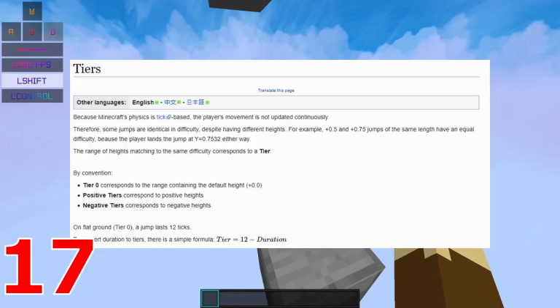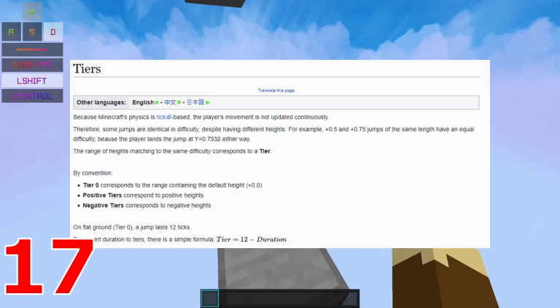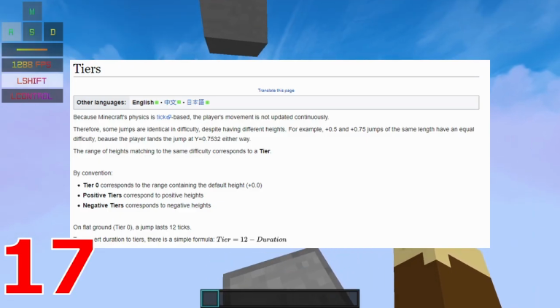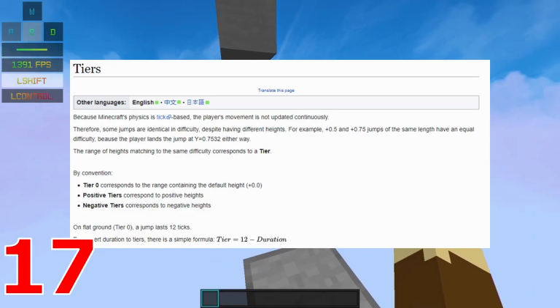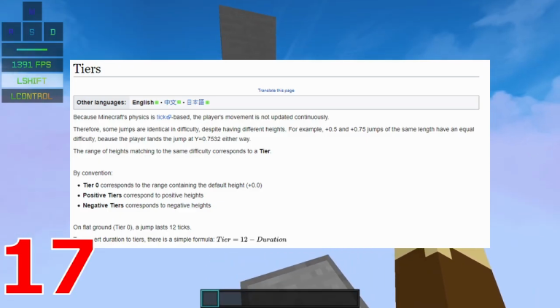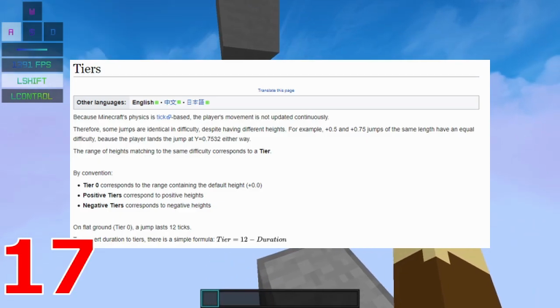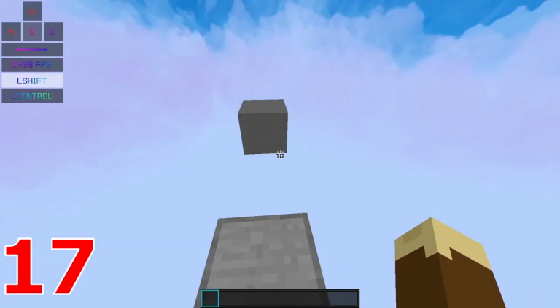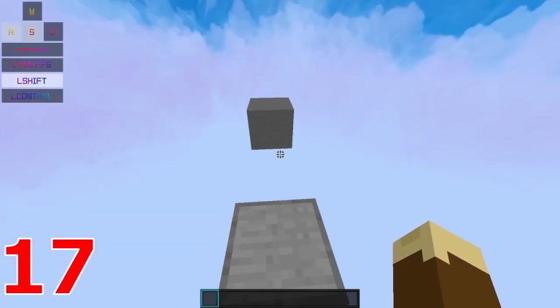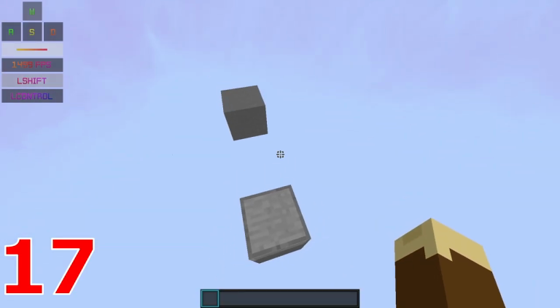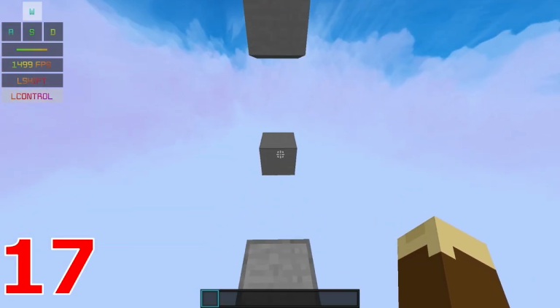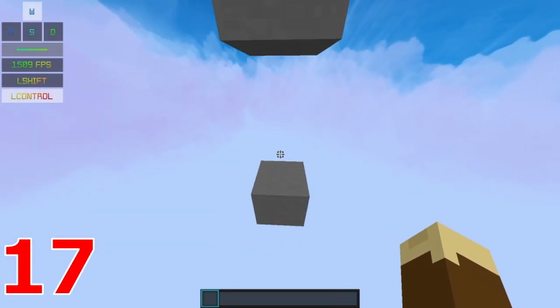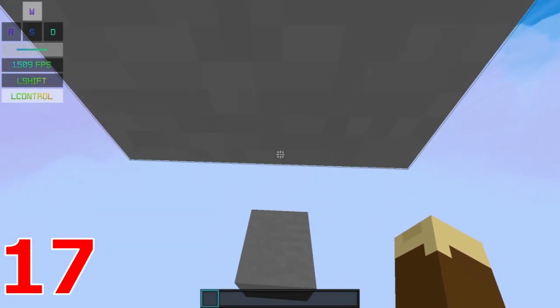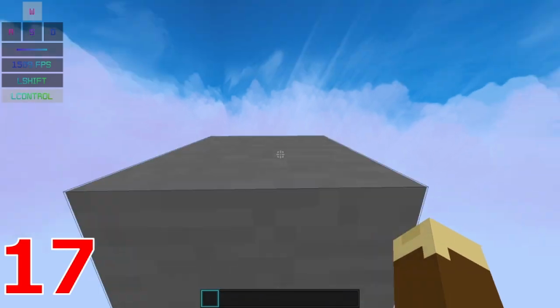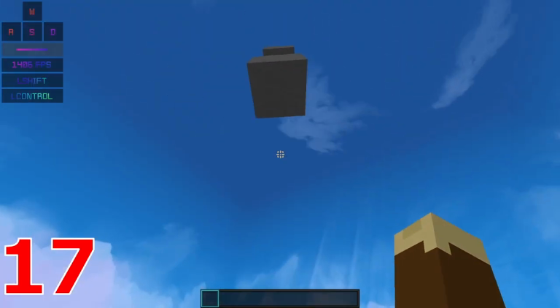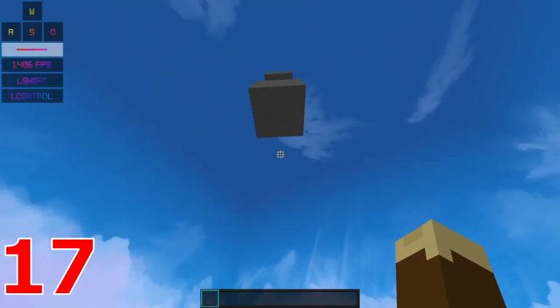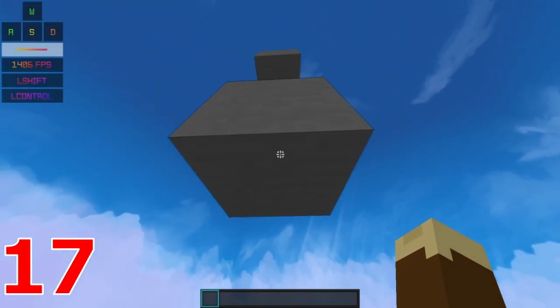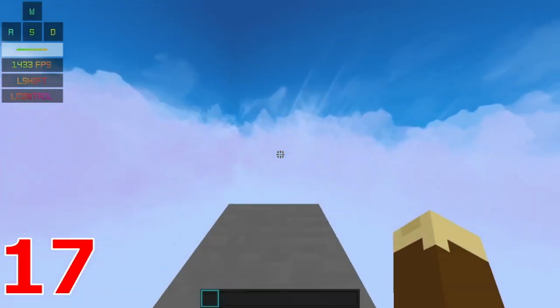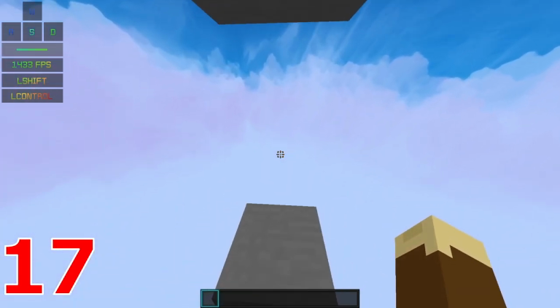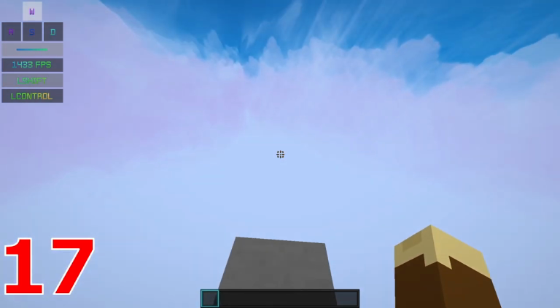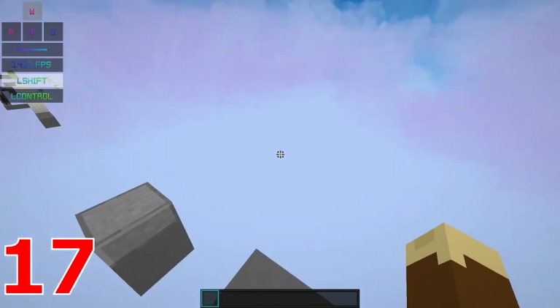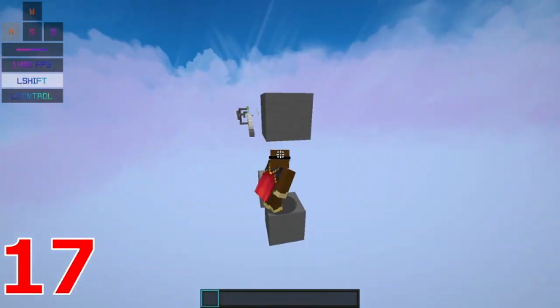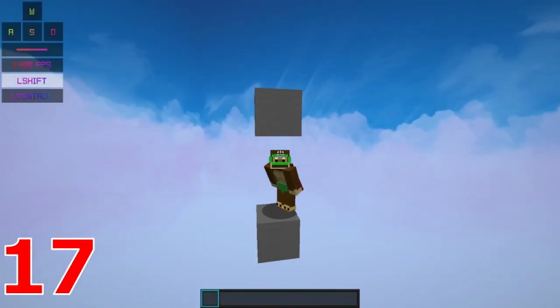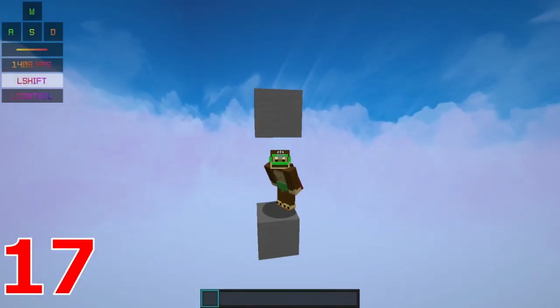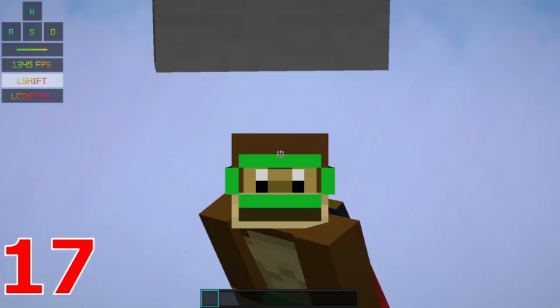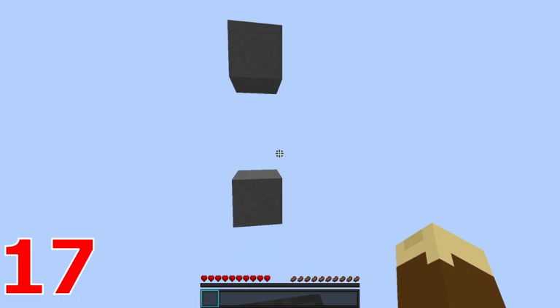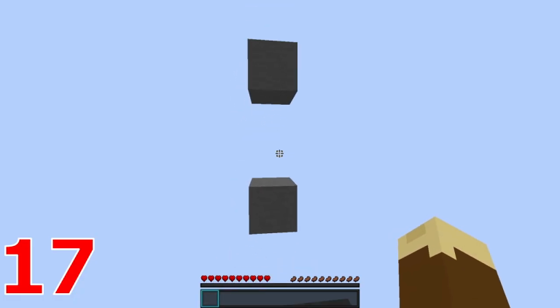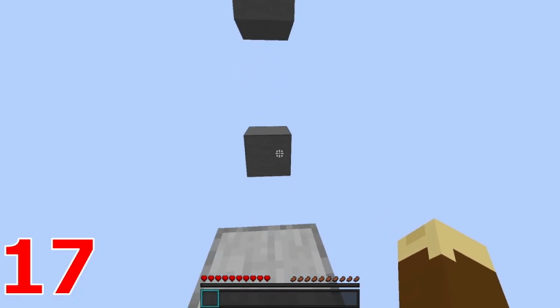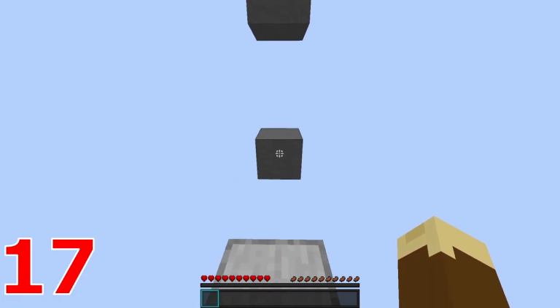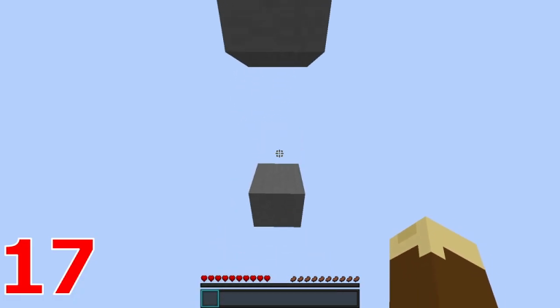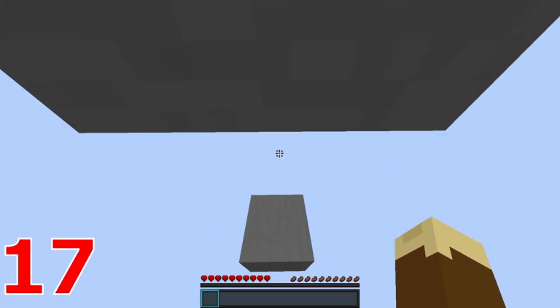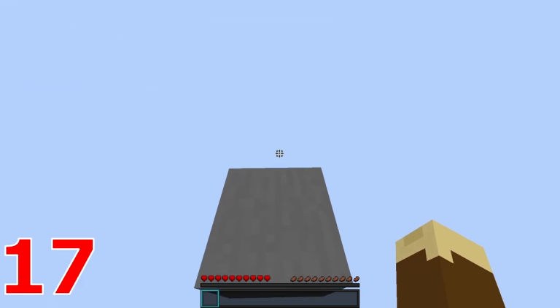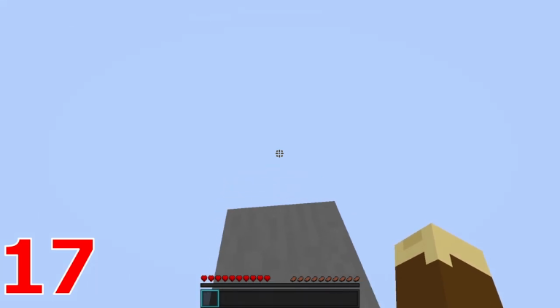Because of a mechanic known as tears, sometimes a player will be unable to fit into areas with a two-block ceiling, even though they should be able to. This has been fixed in later versions of Minecraft though.